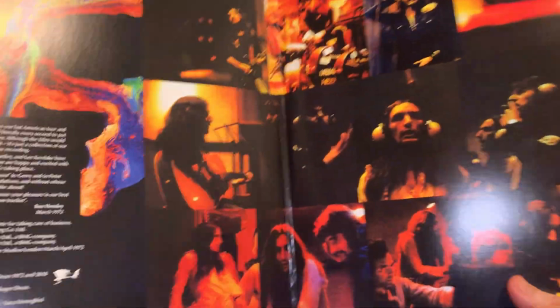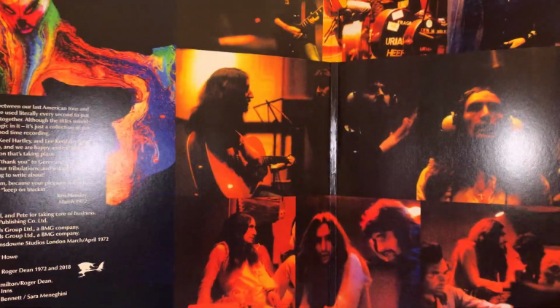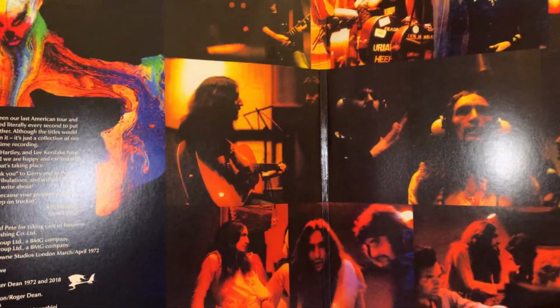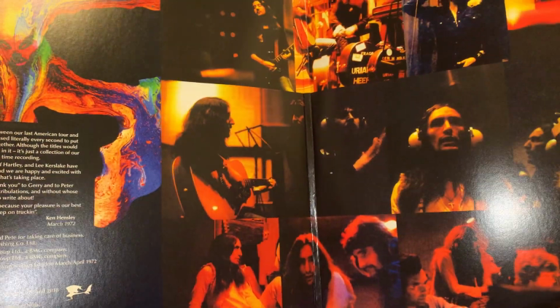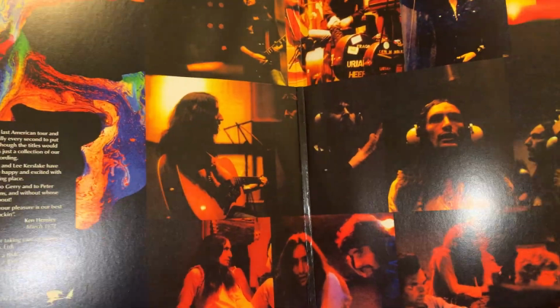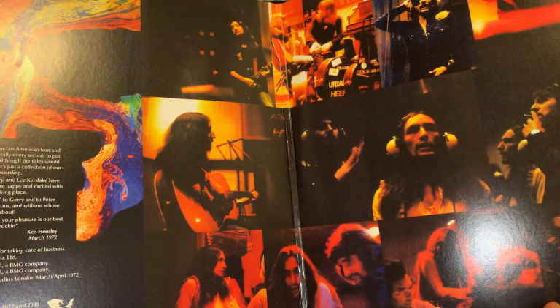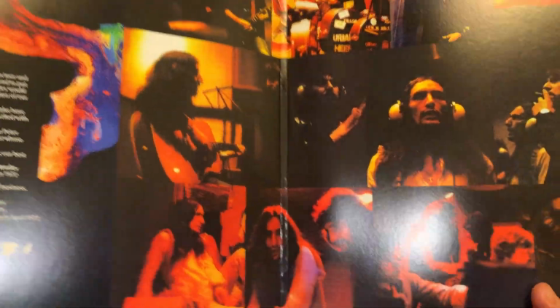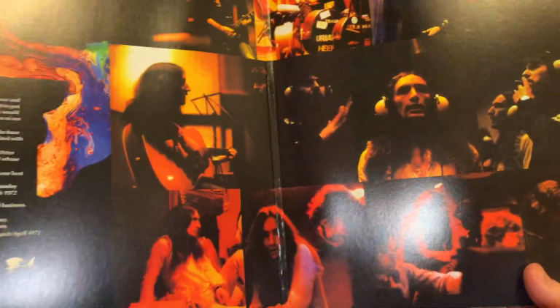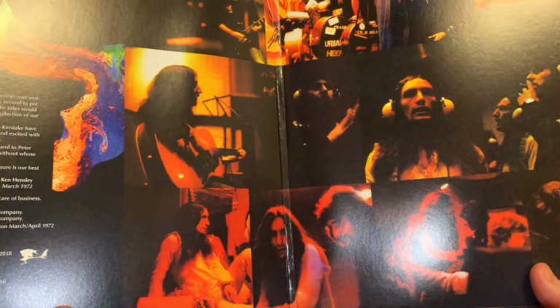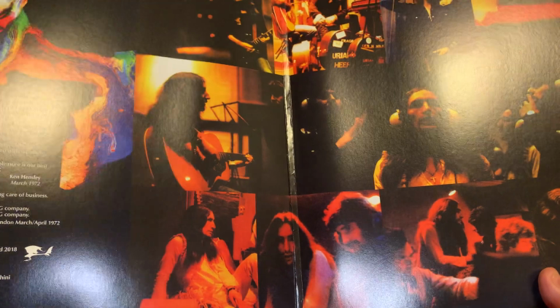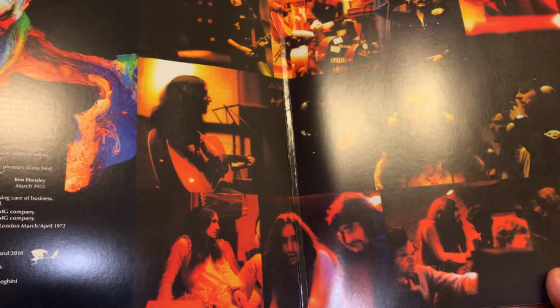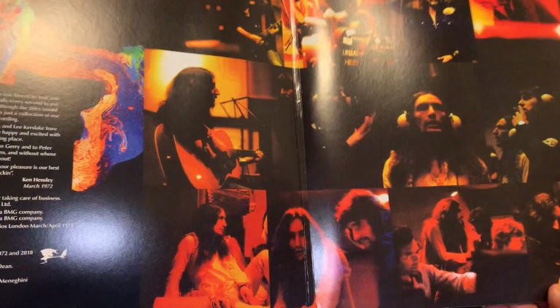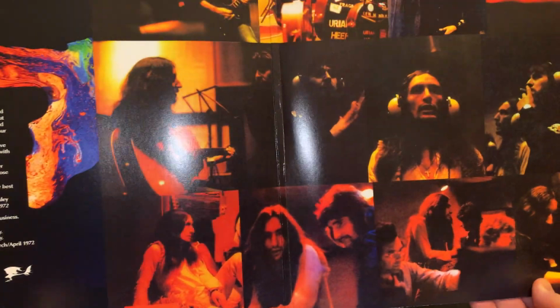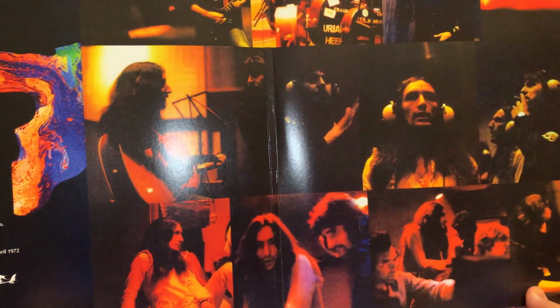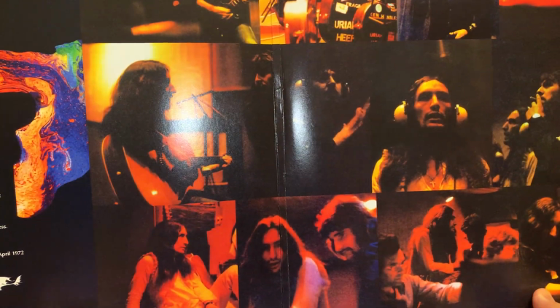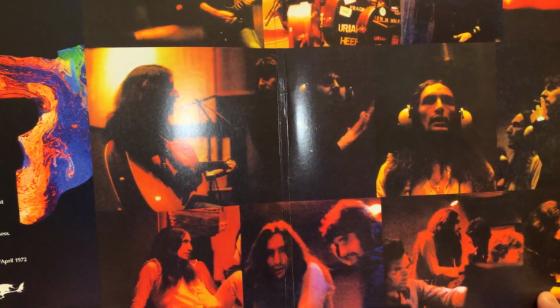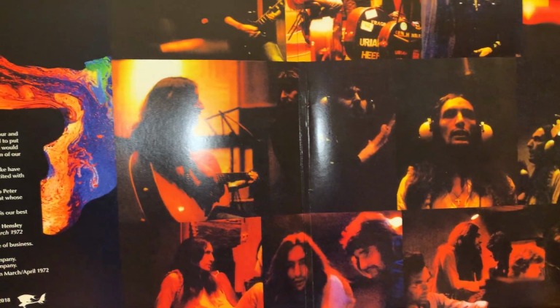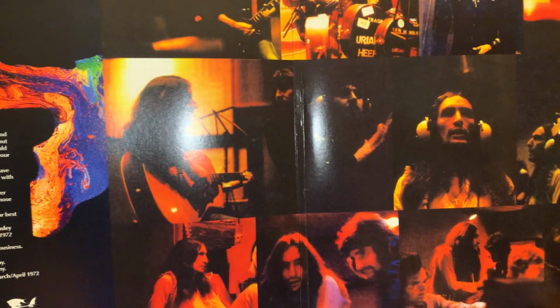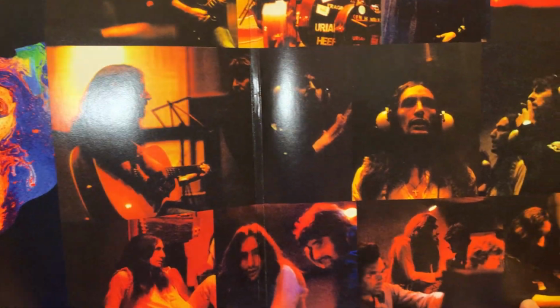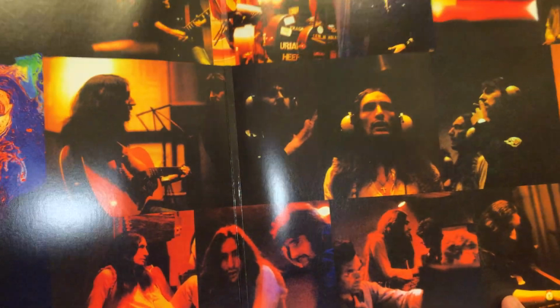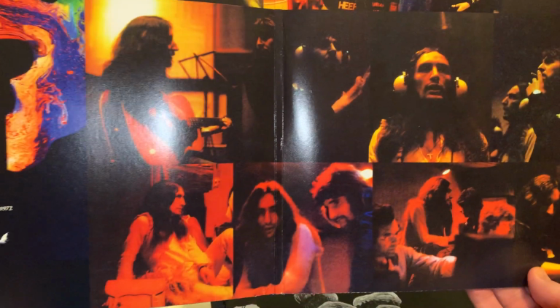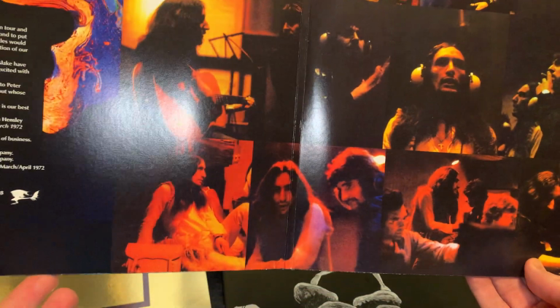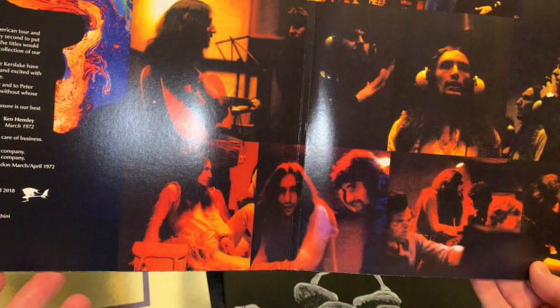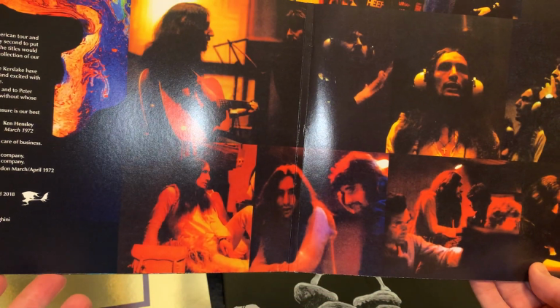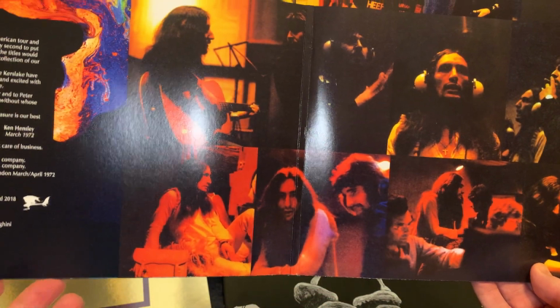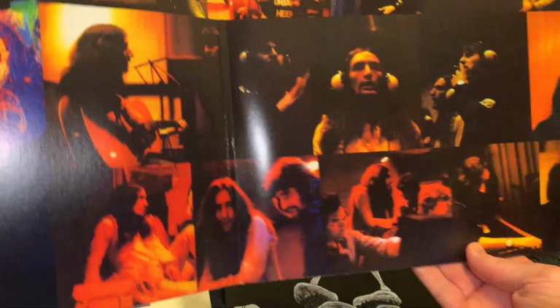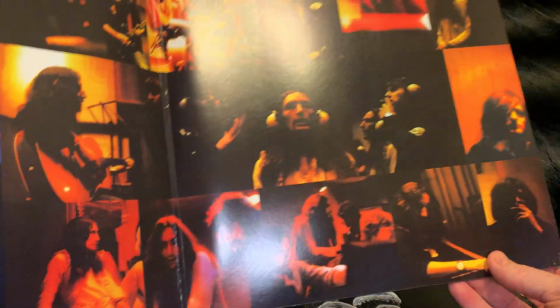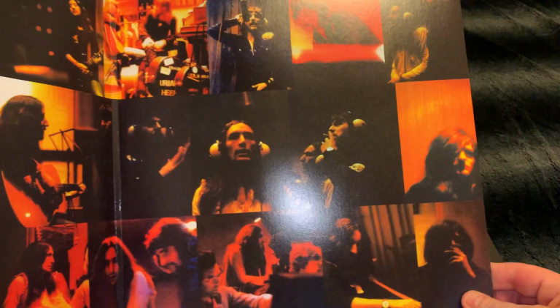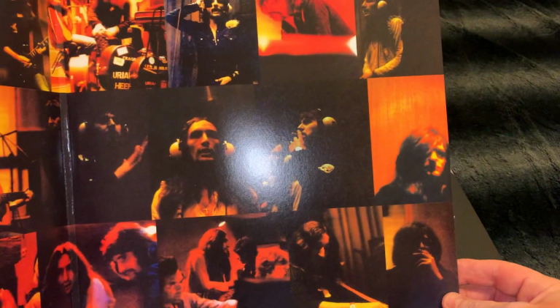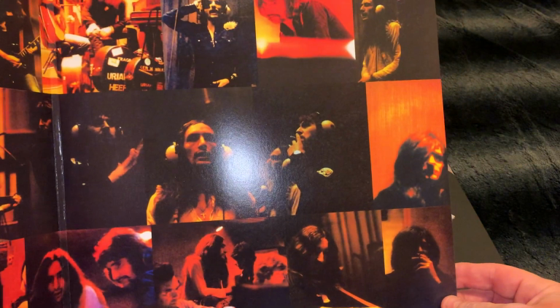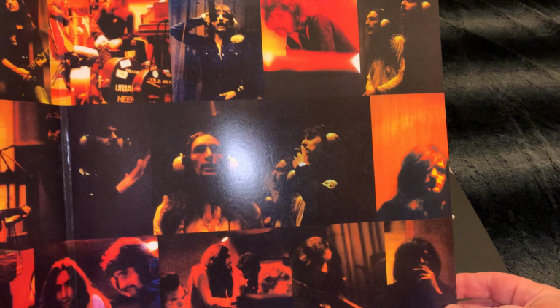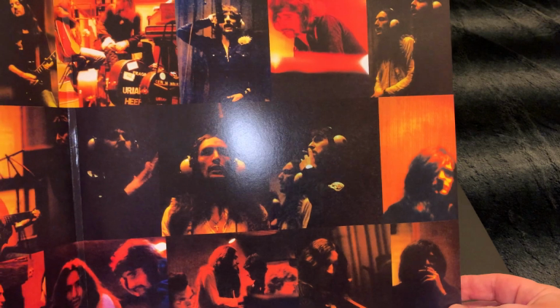The gatefold — in my opinion, the photos are a little bit darker, darker than in the original 1972 issue.